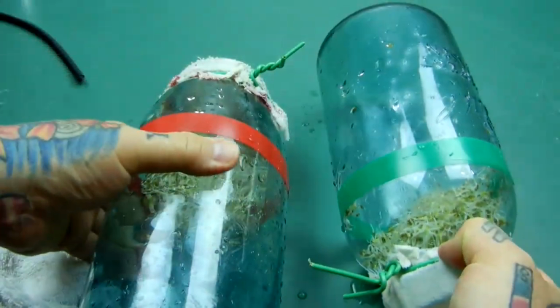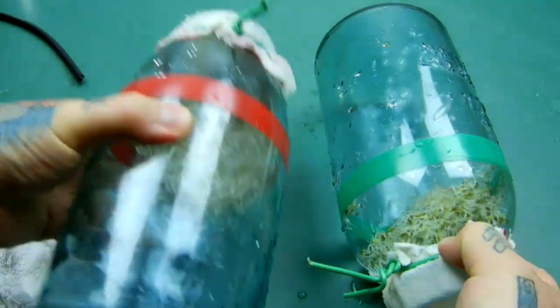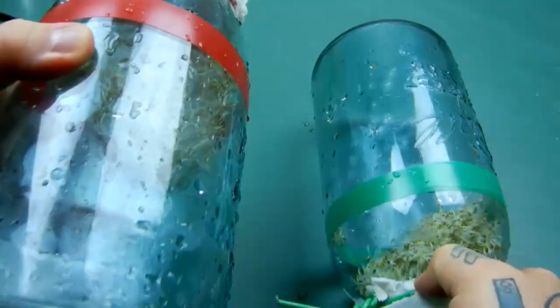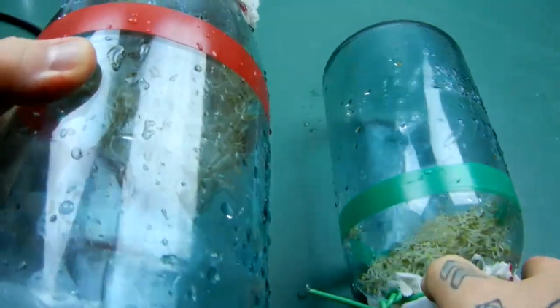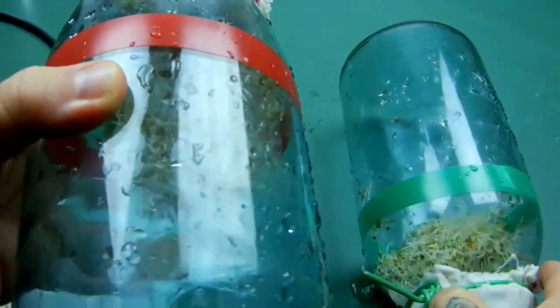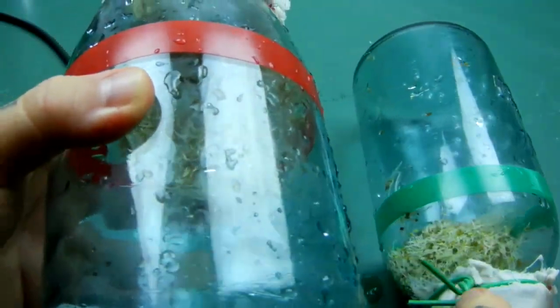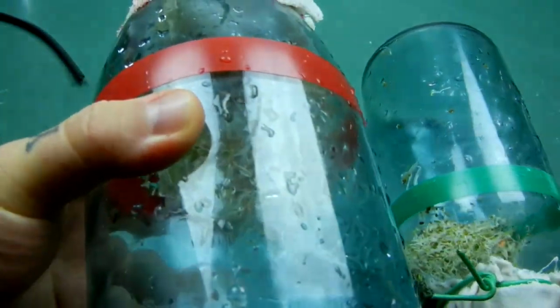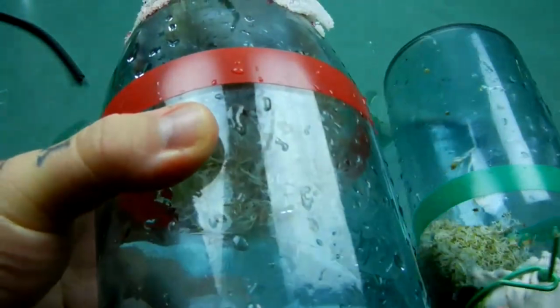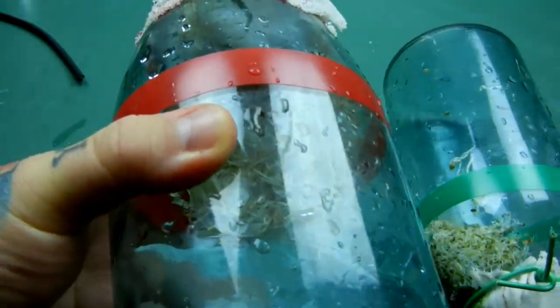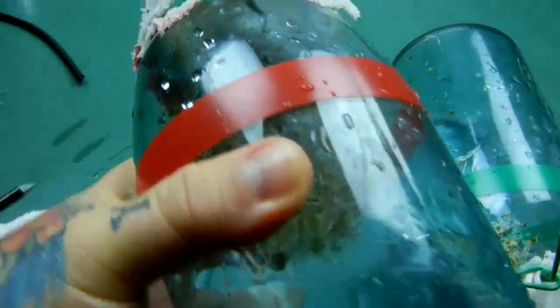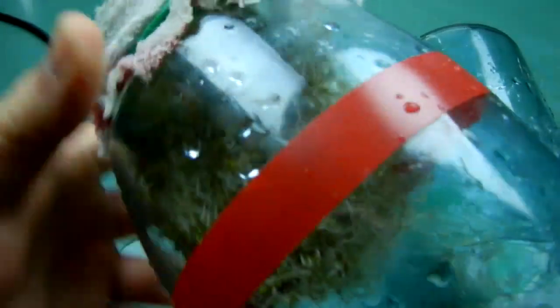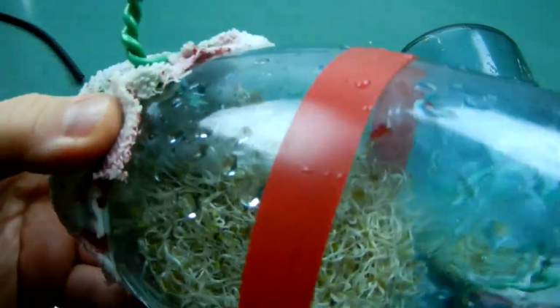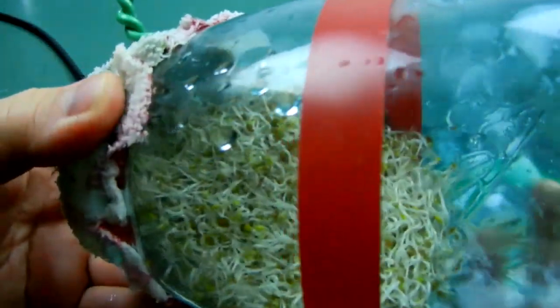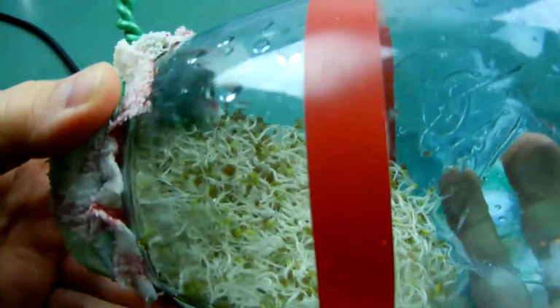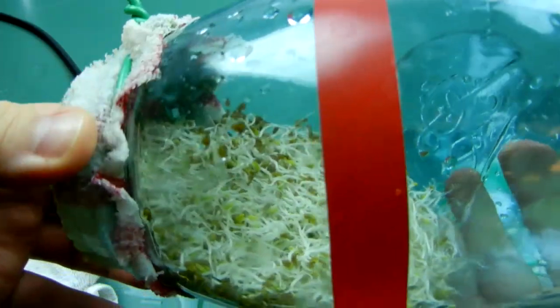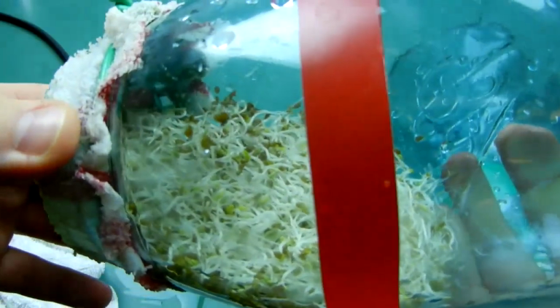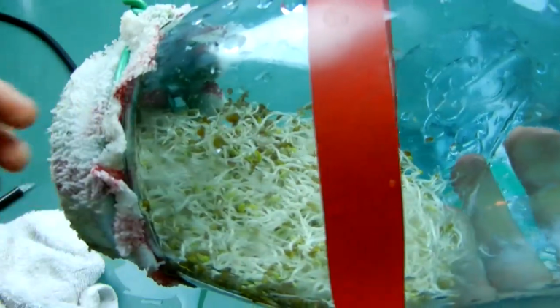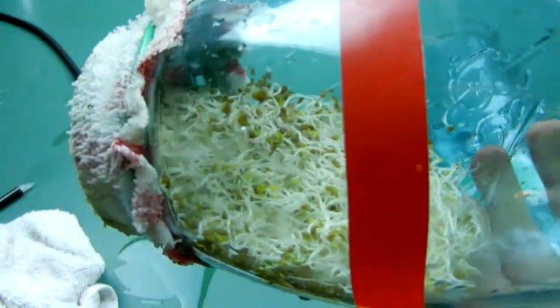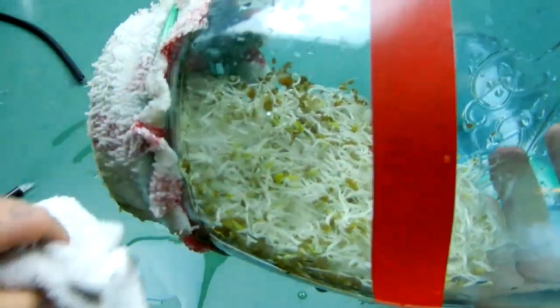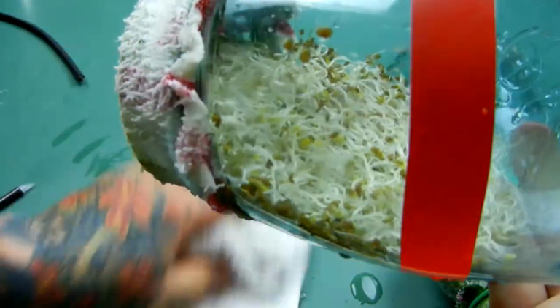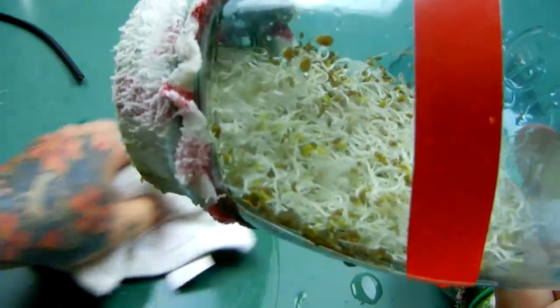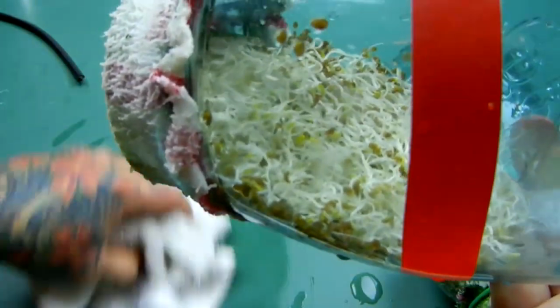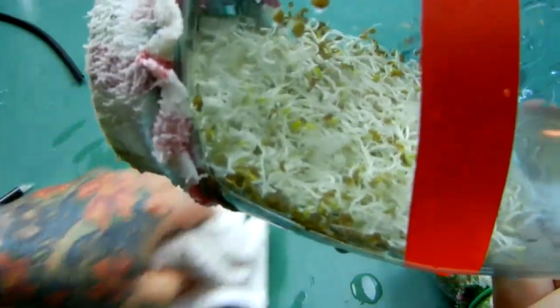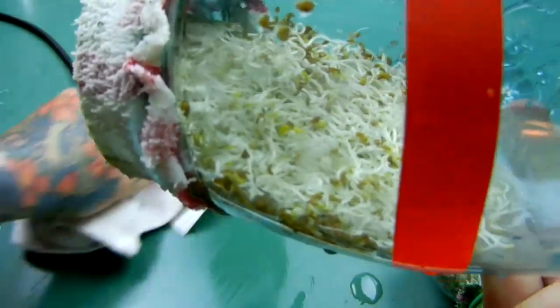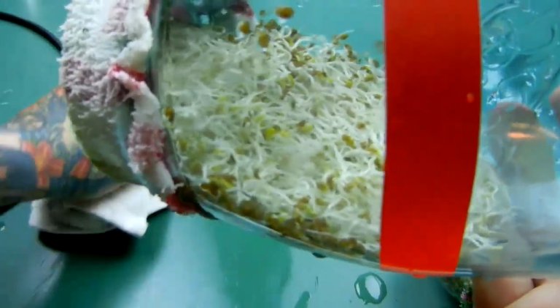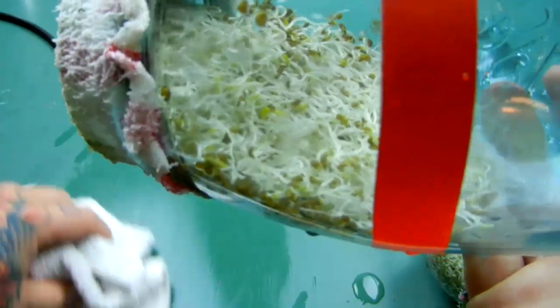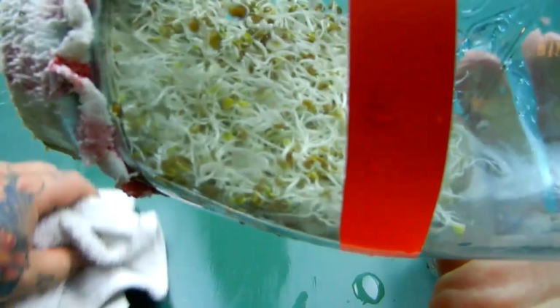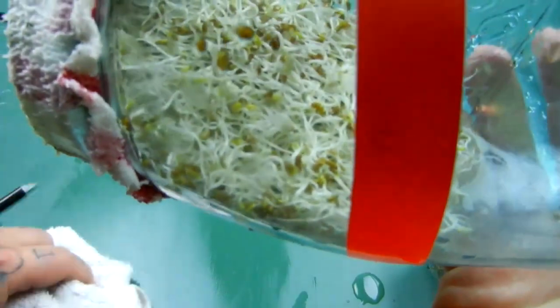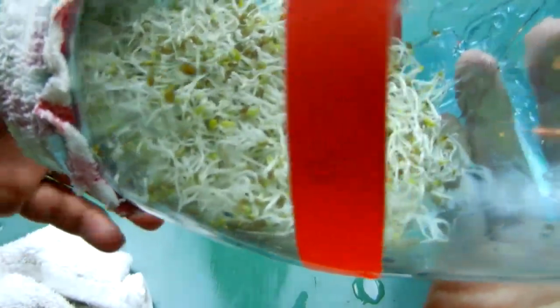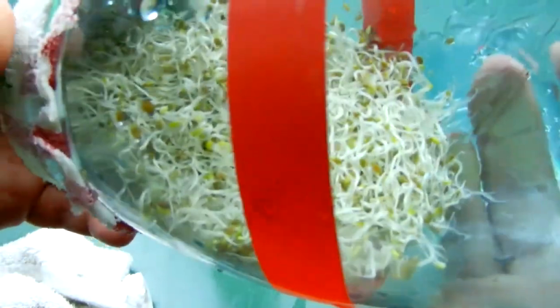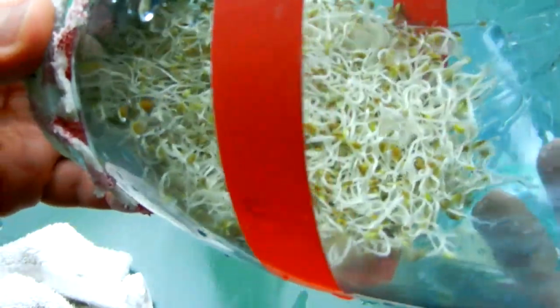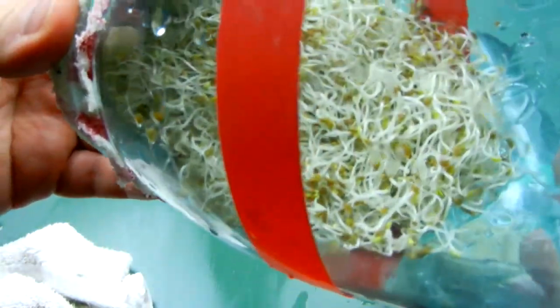Something else that always happens — it doesn't matter what sort of seeds it is. This applies not only to seeds, but to animals, hatching chickens, worms — it does the same thing.